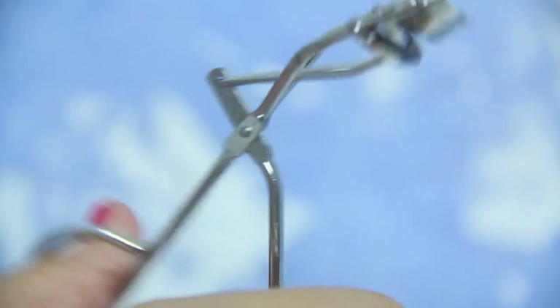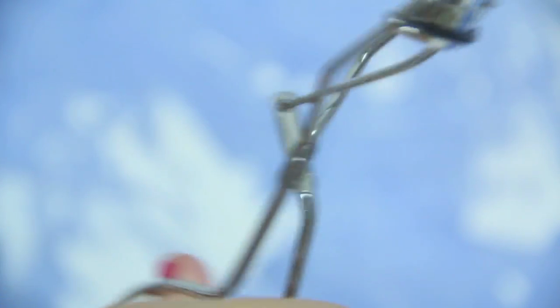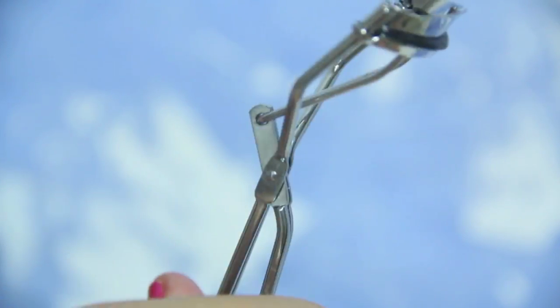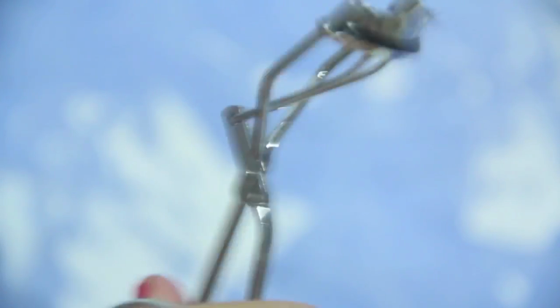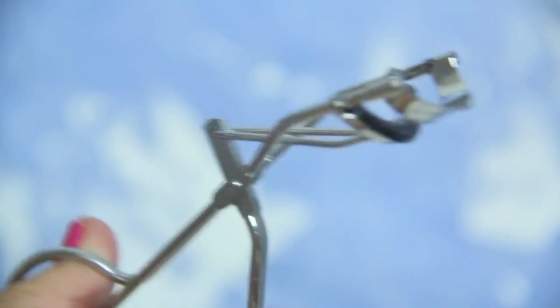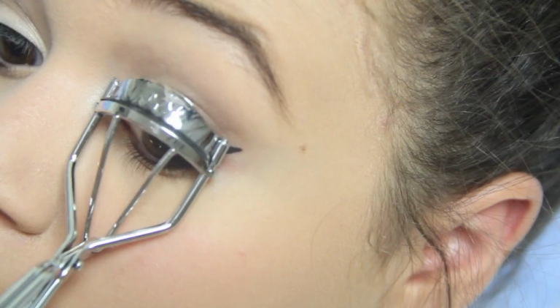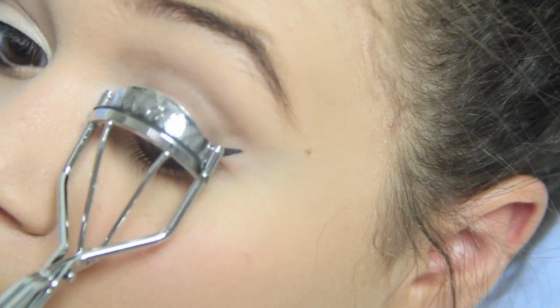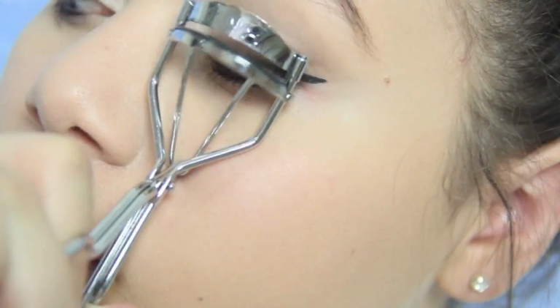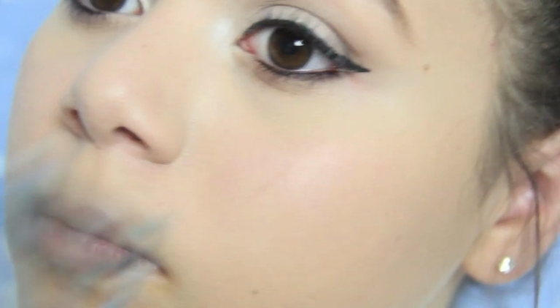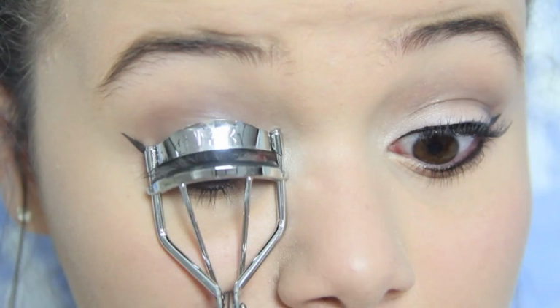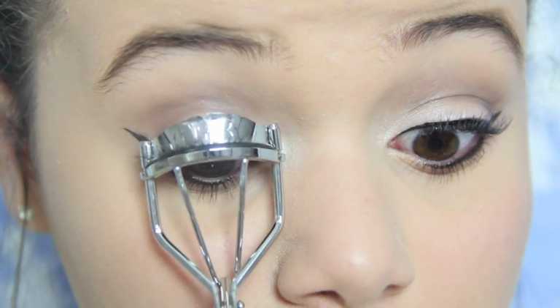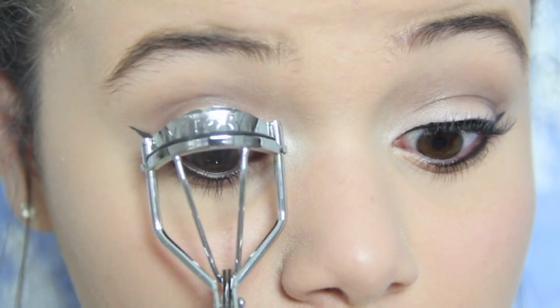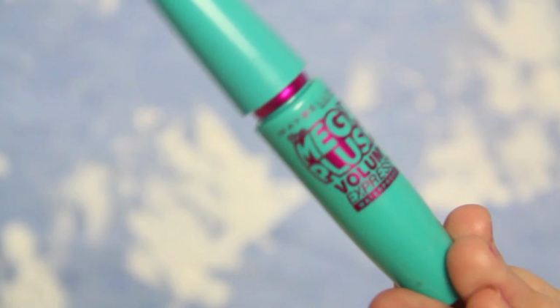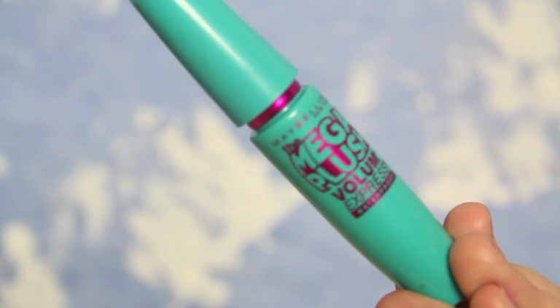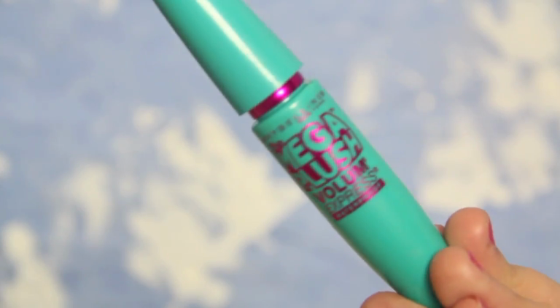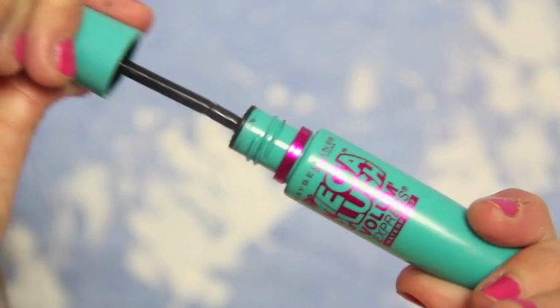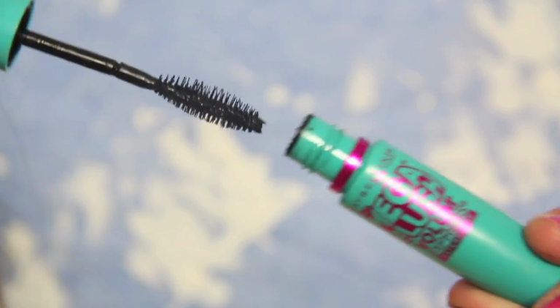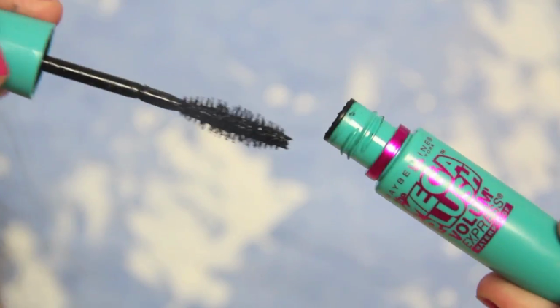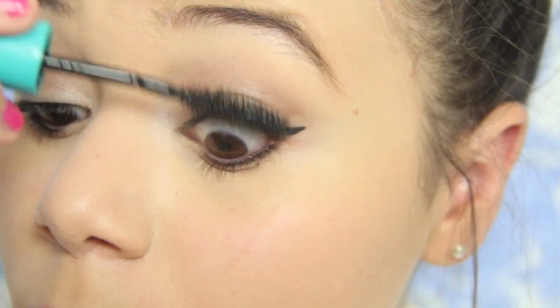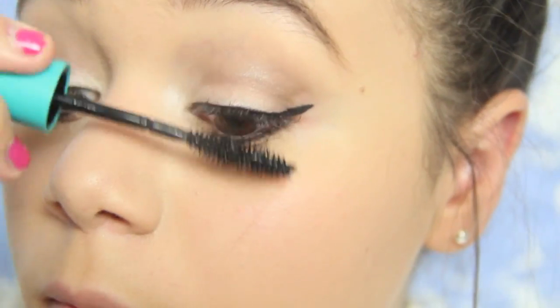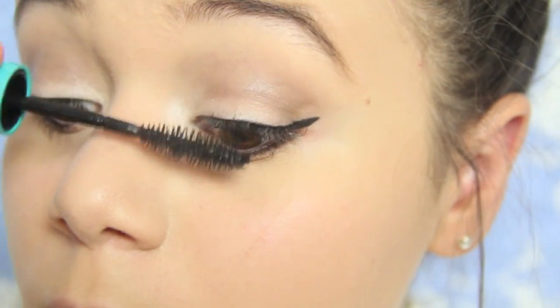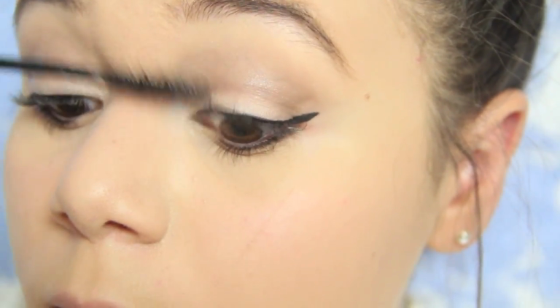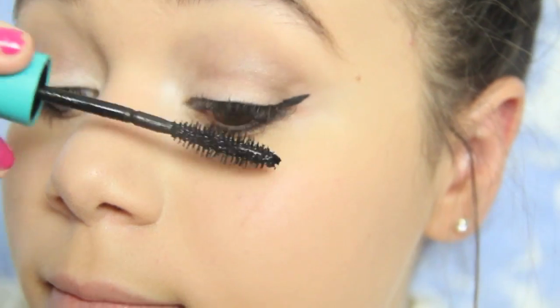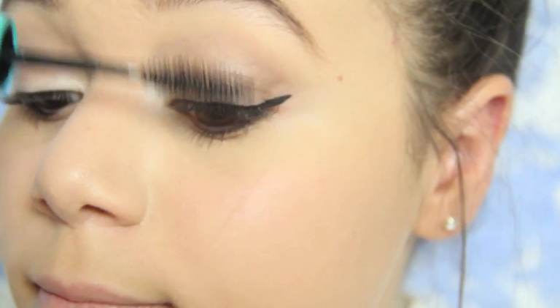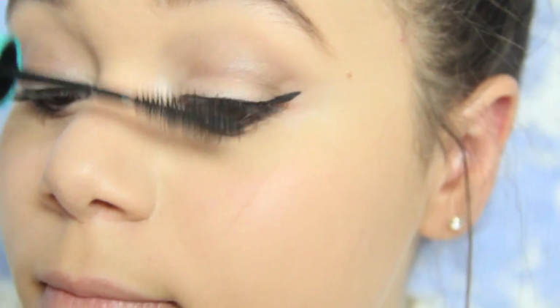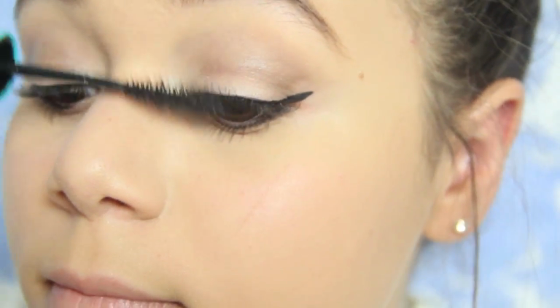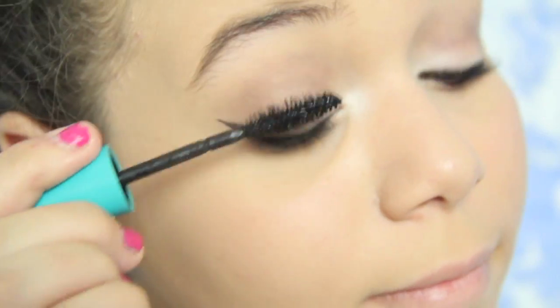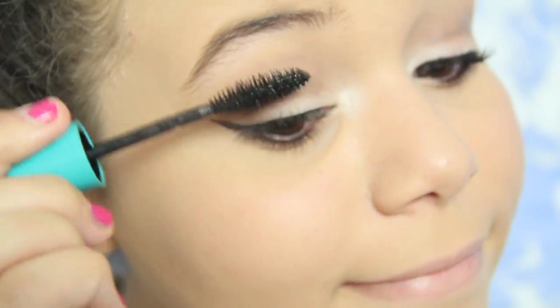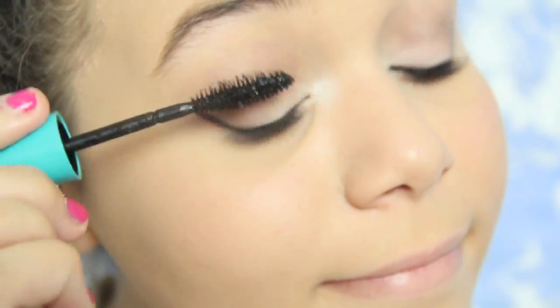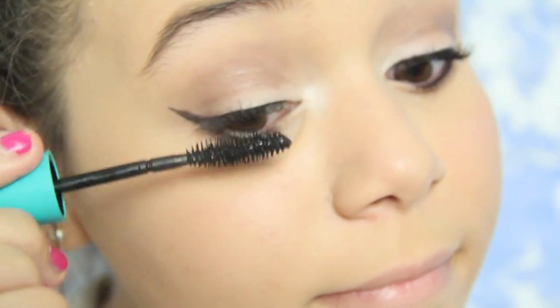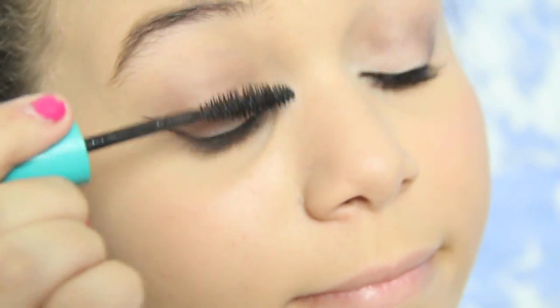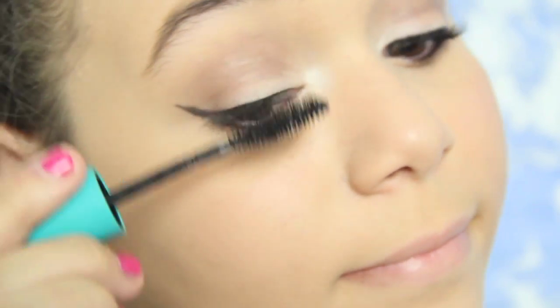I'm just going to be taking my eyelash curler and curling my eyelashes, and then taking my Maybelline Makeup Plush Mascara and putting that on my upper lashes and my lower lashes.